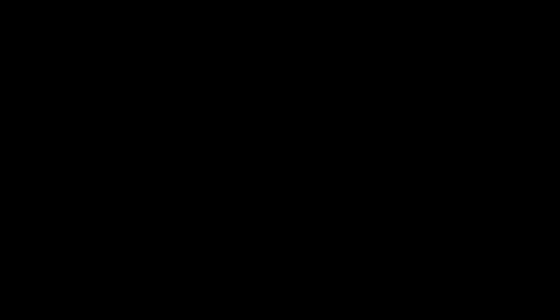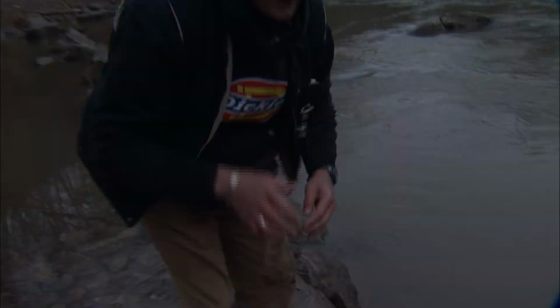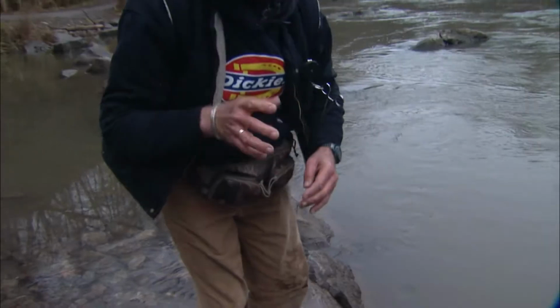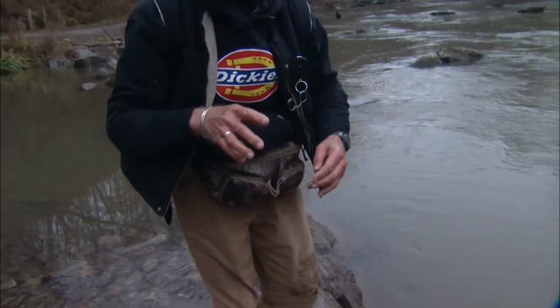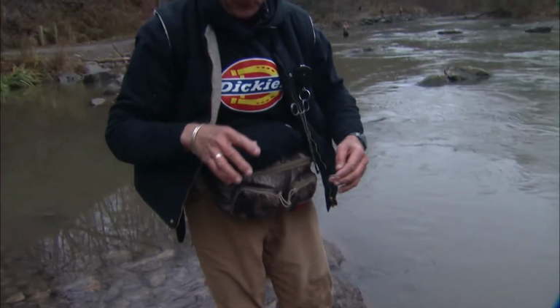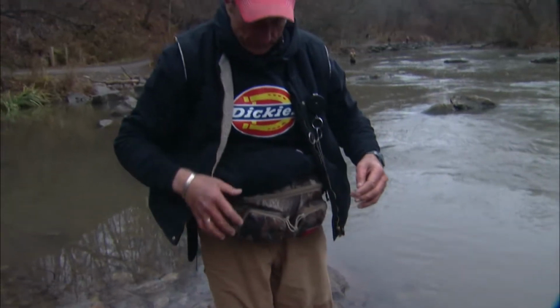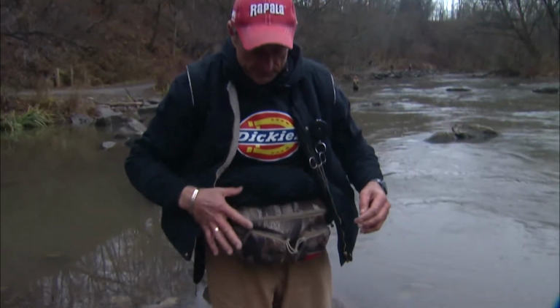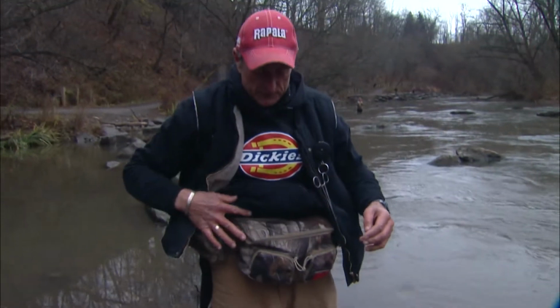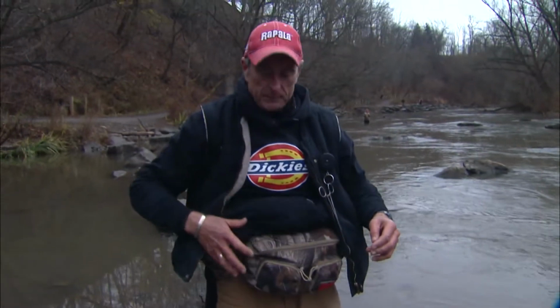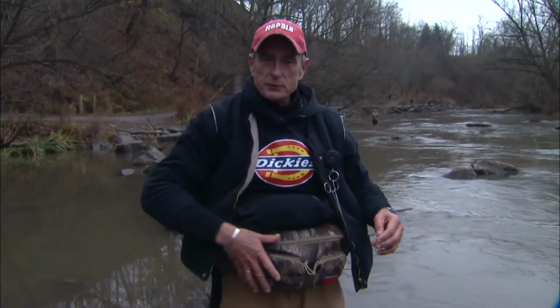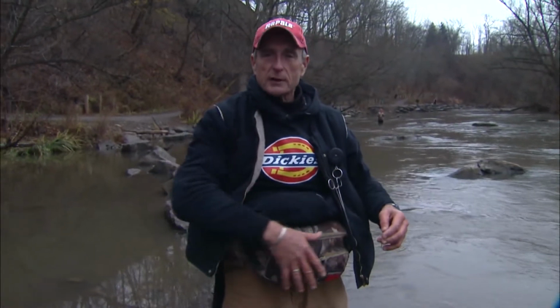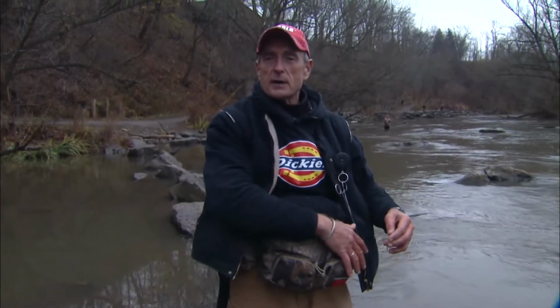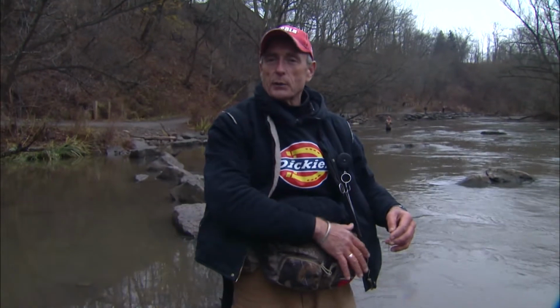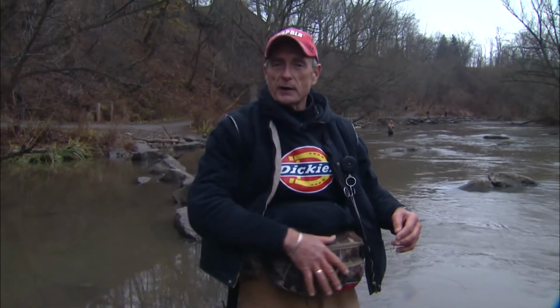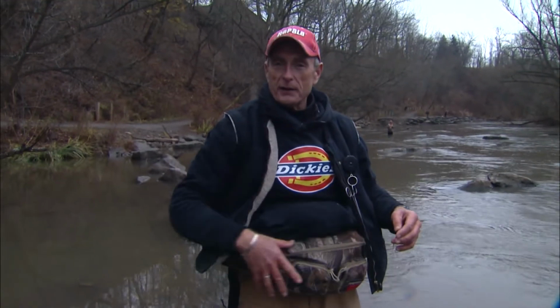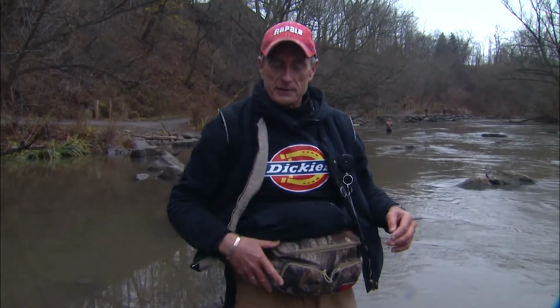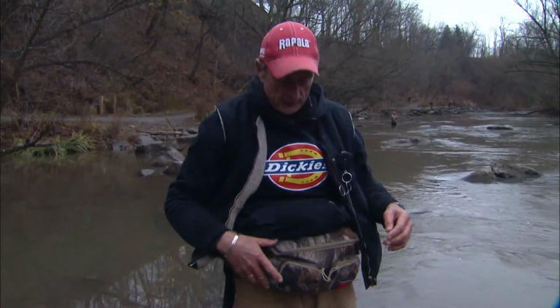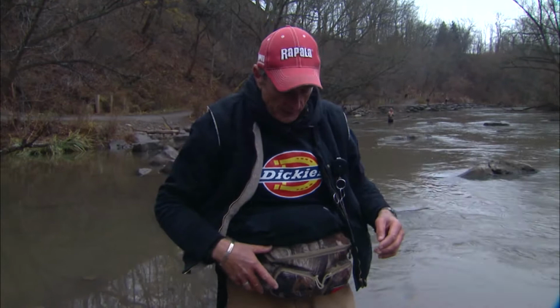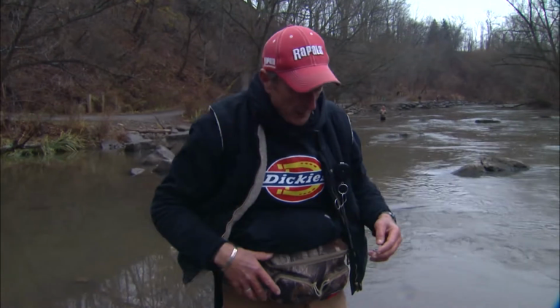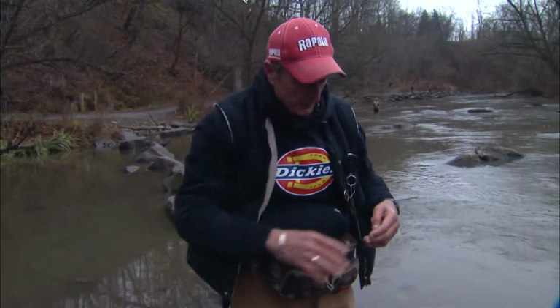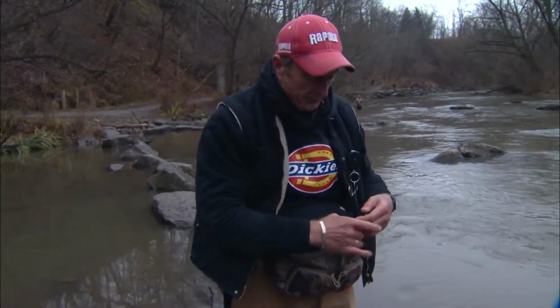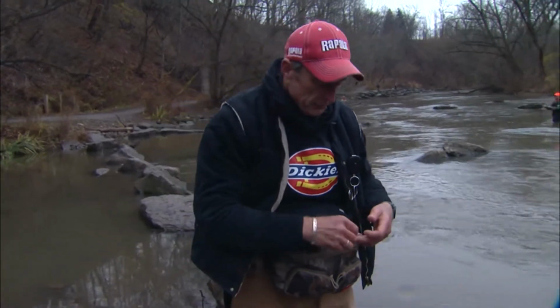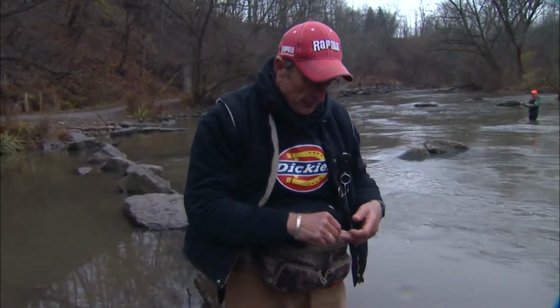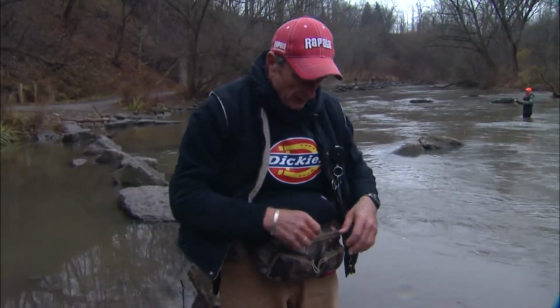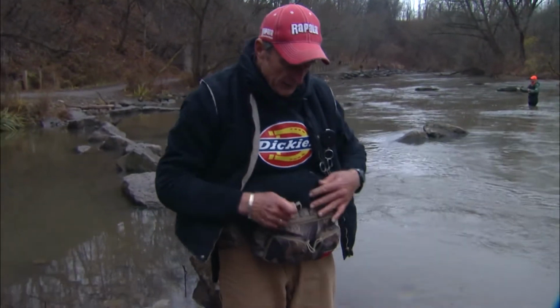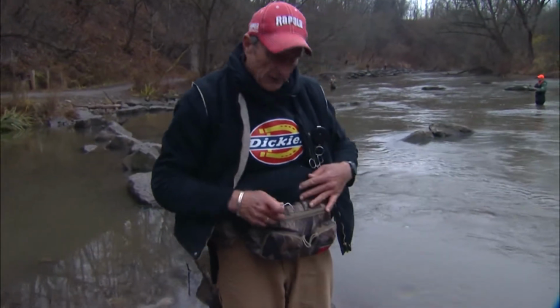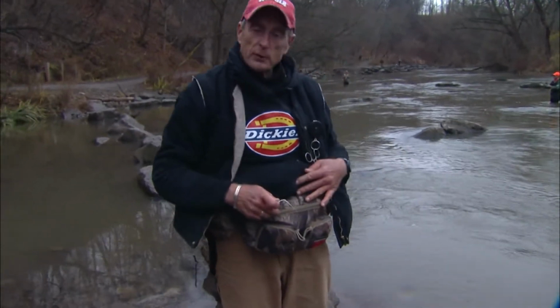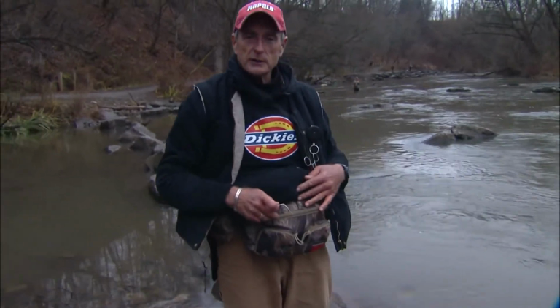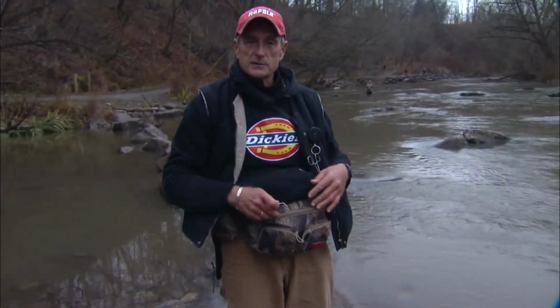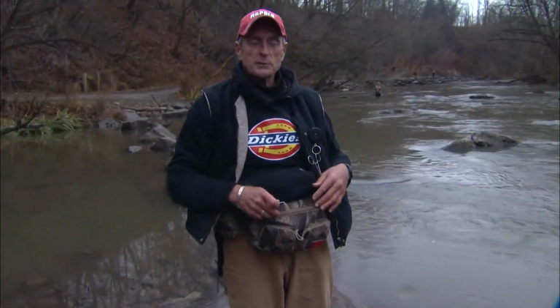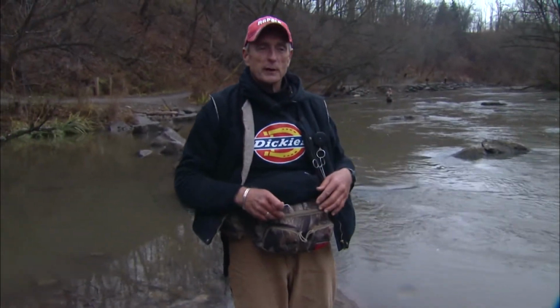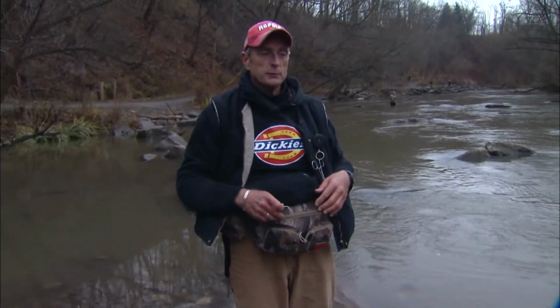I got to share something with you. See this big pouch that I've got? I'm not wearing a fly vest today because I find over the years that having a pouch like this is much more comfortable.